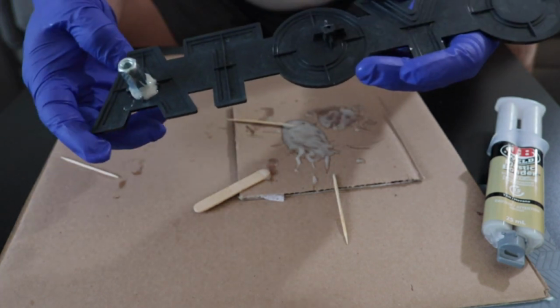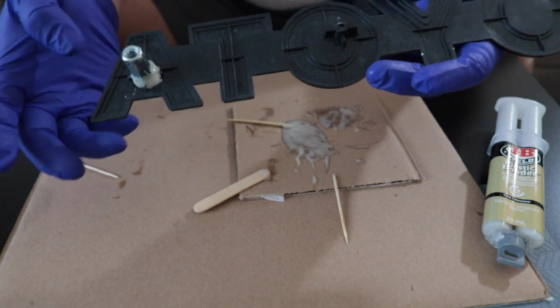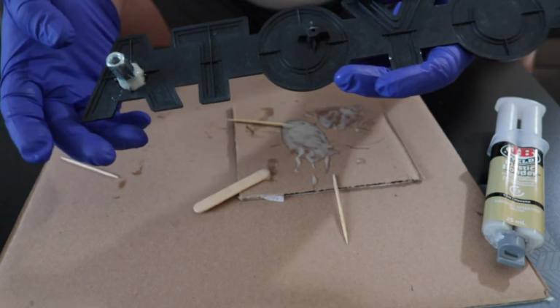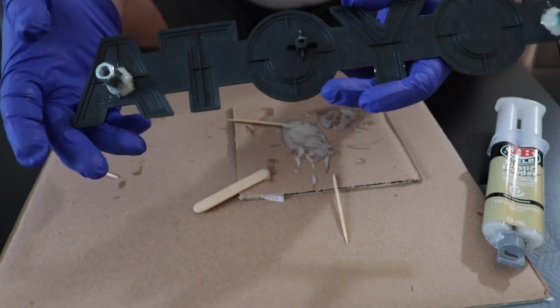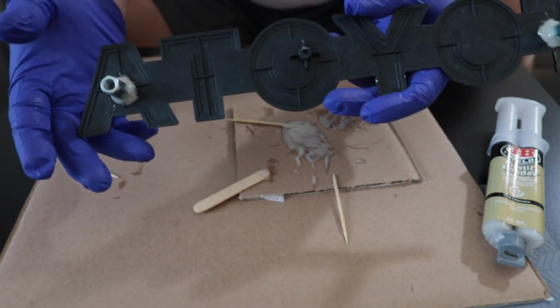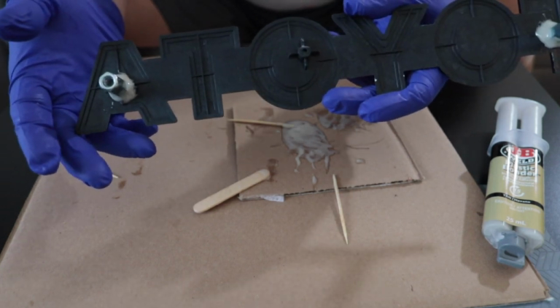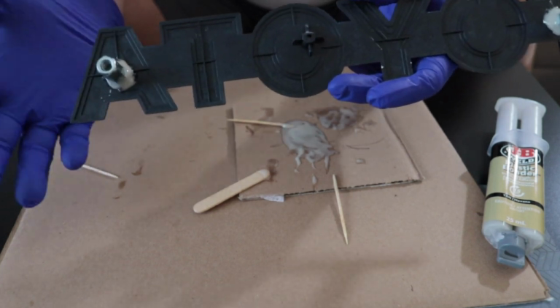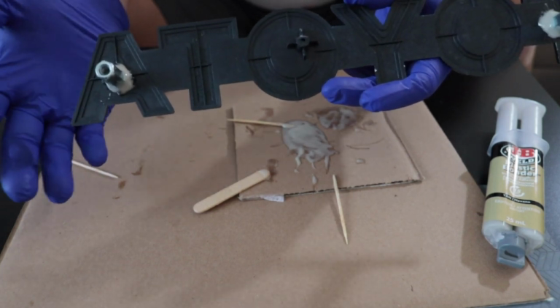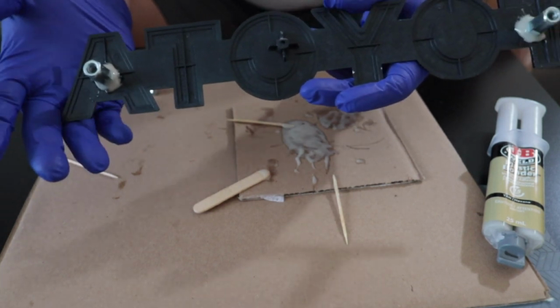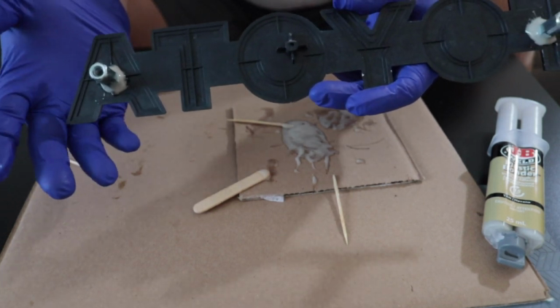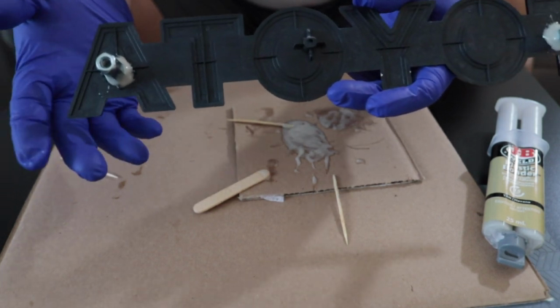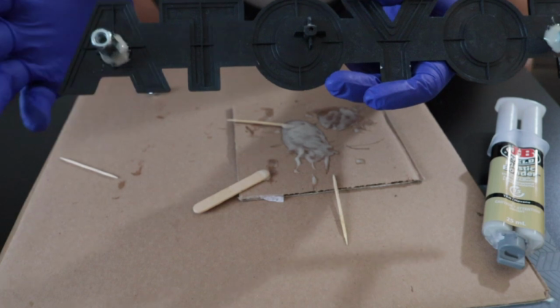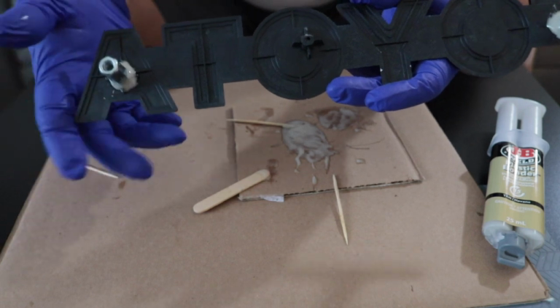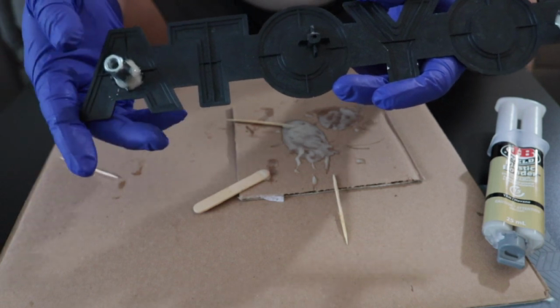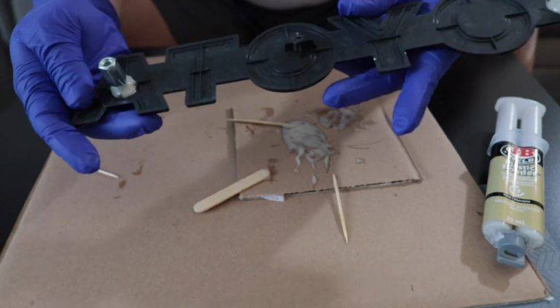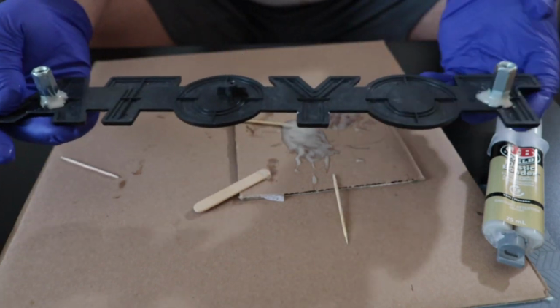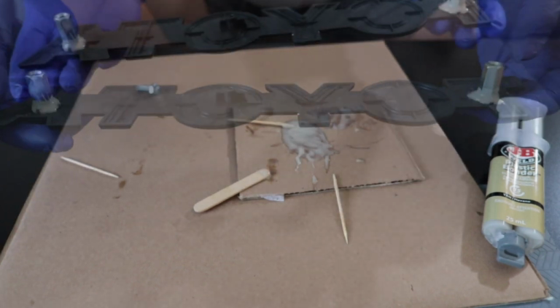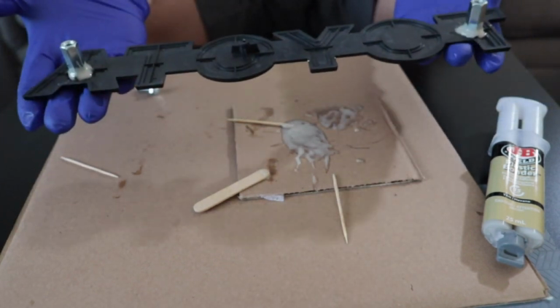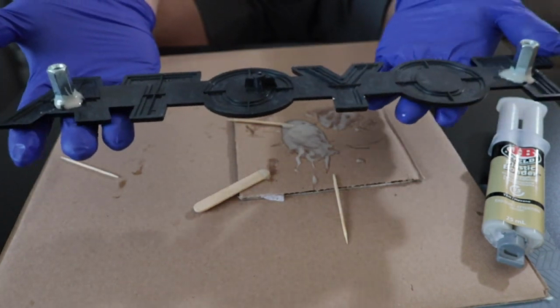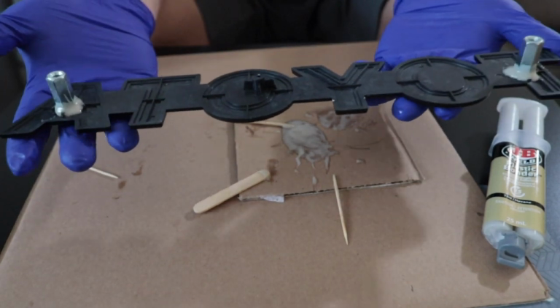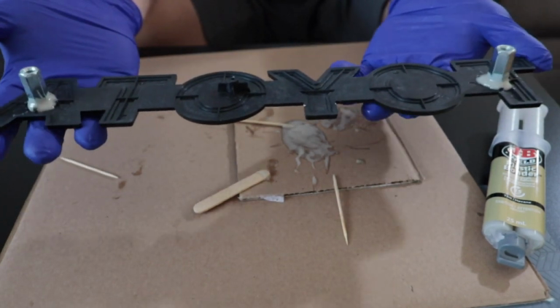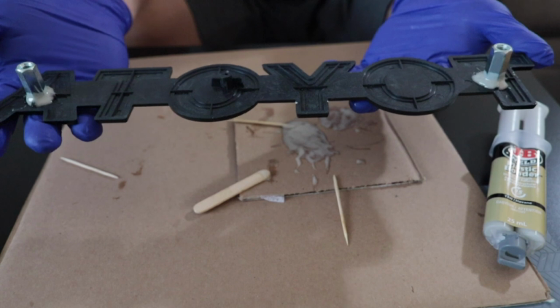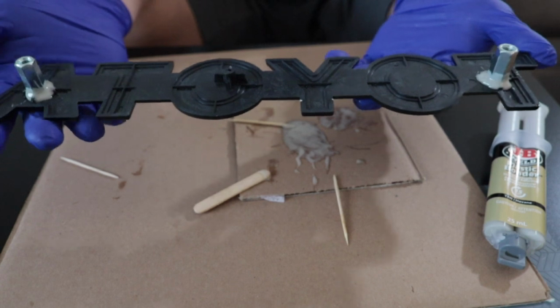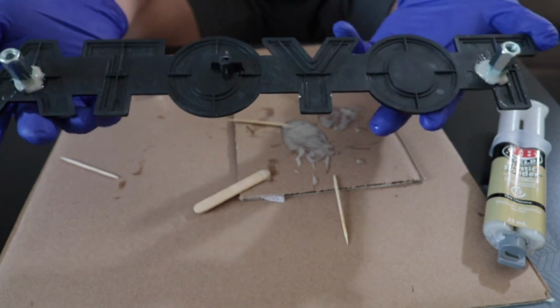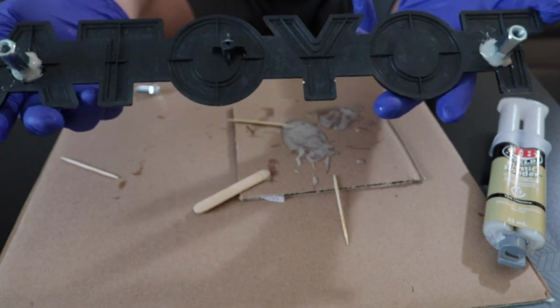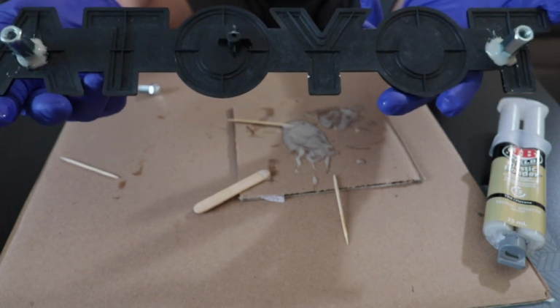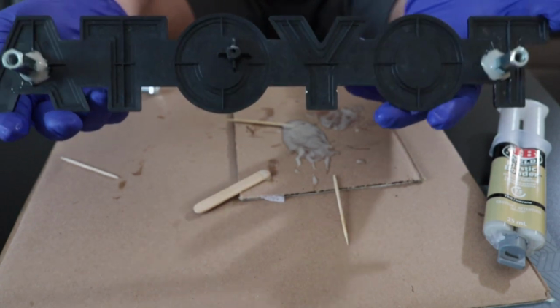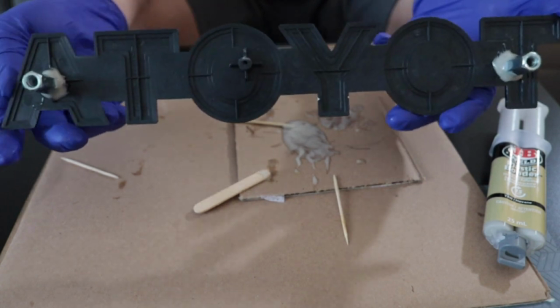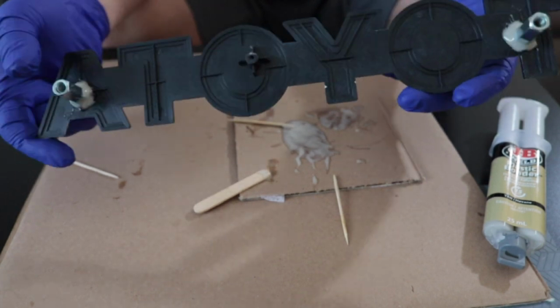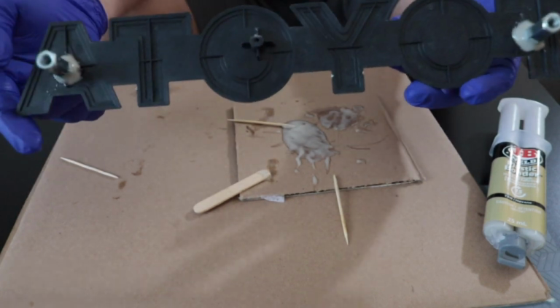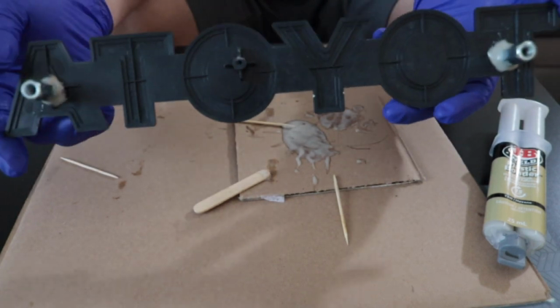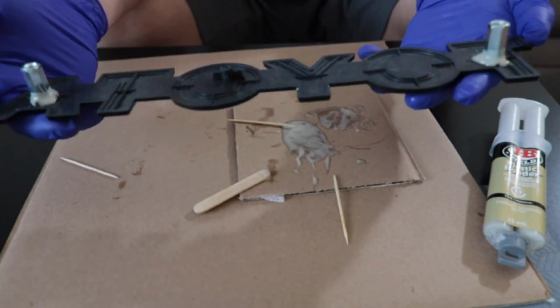I'll let this glue cure and then after a few days I'm going to install it on our RAV4 2021. So that's it, that's how I modified this Toyota emblem.